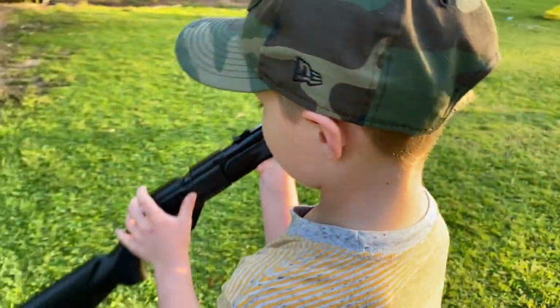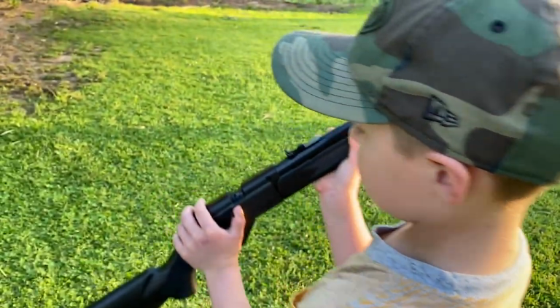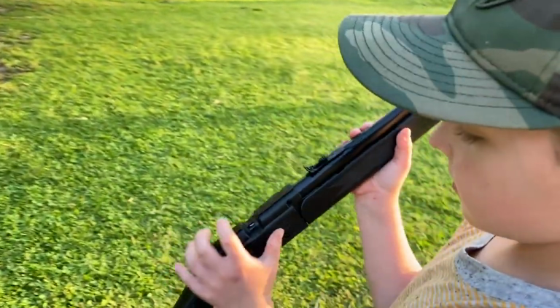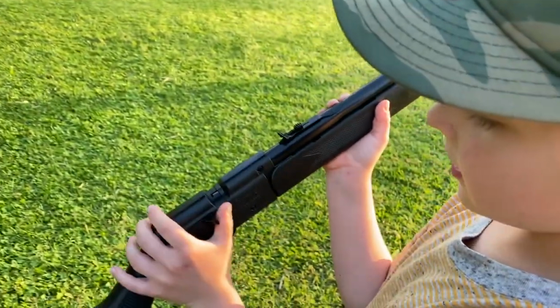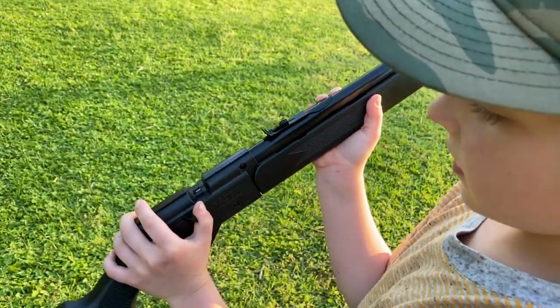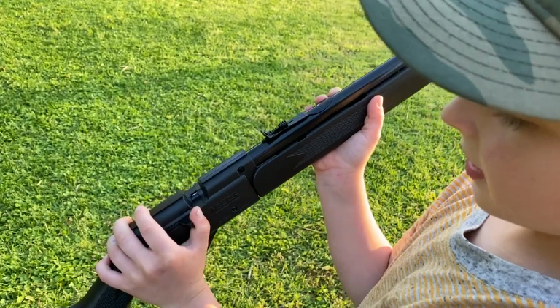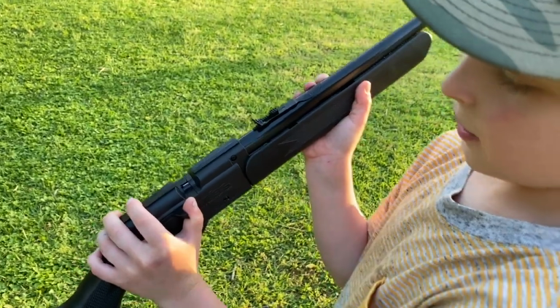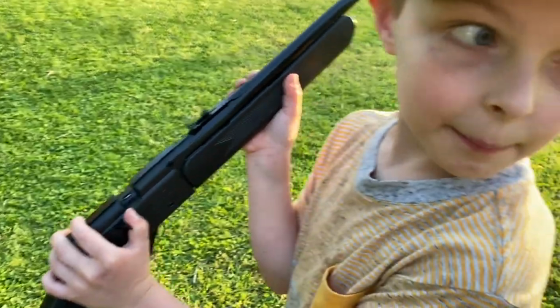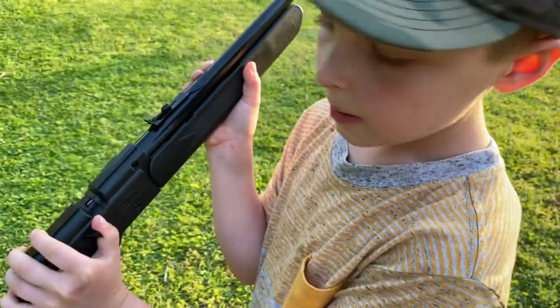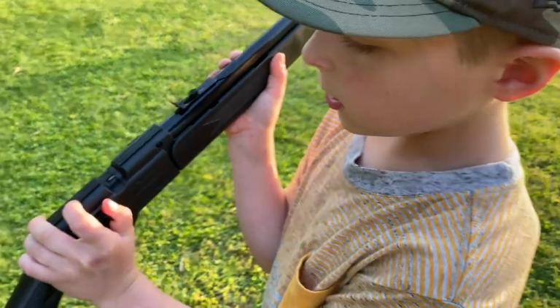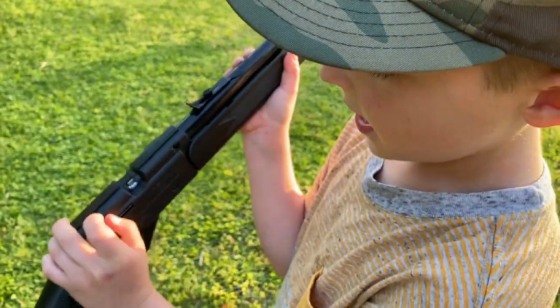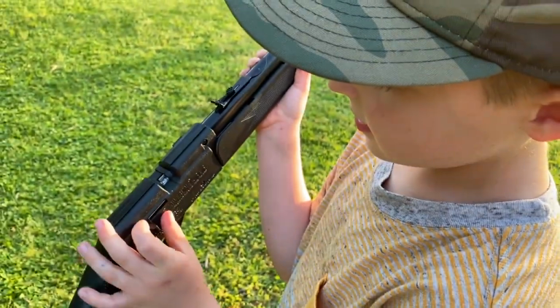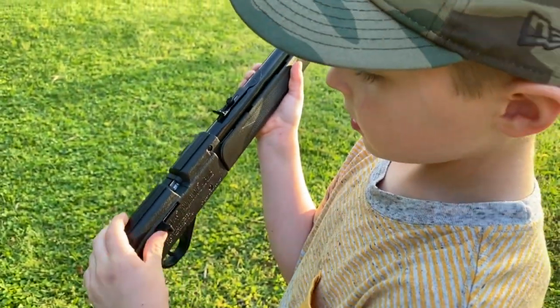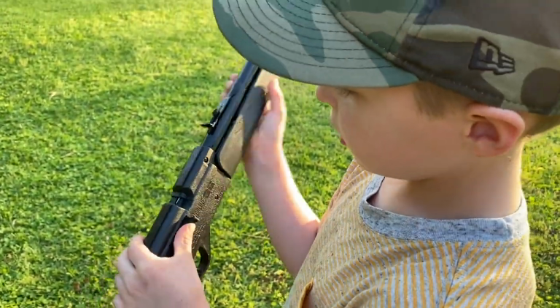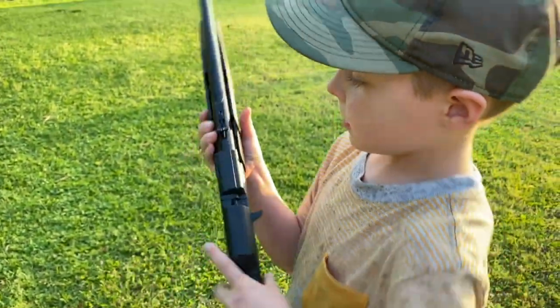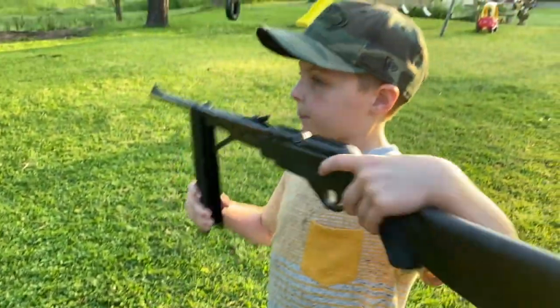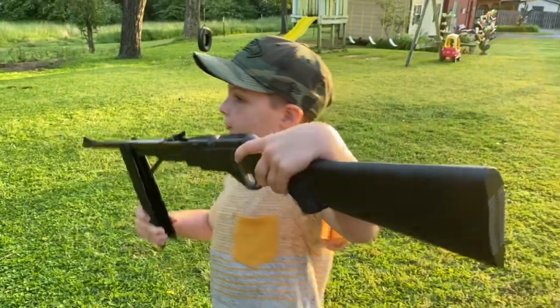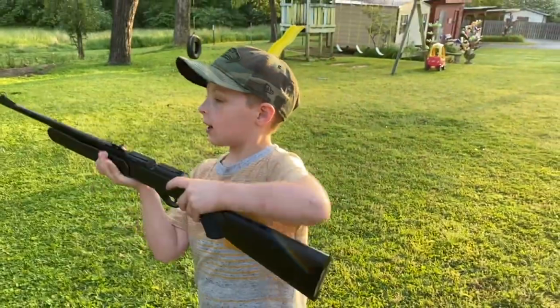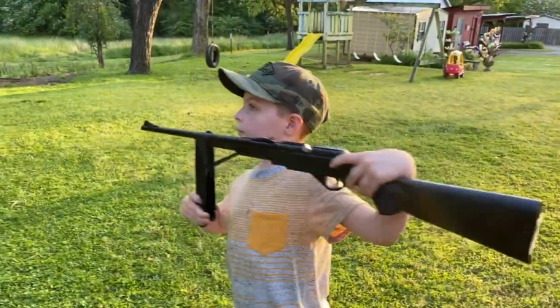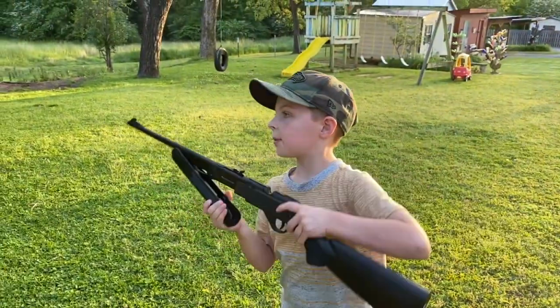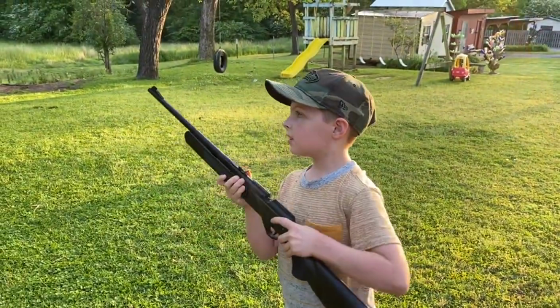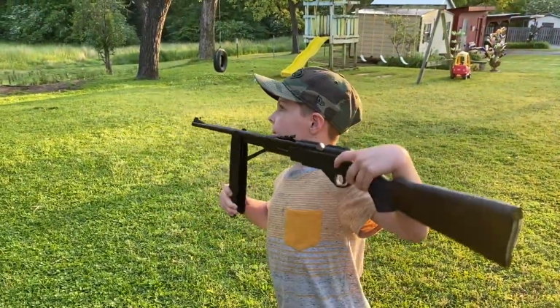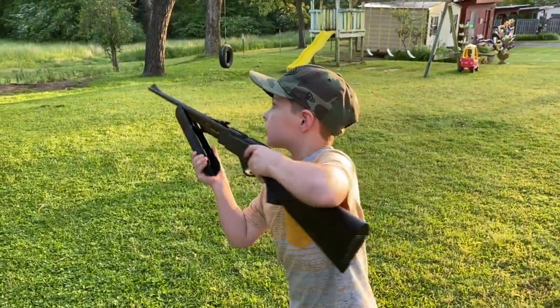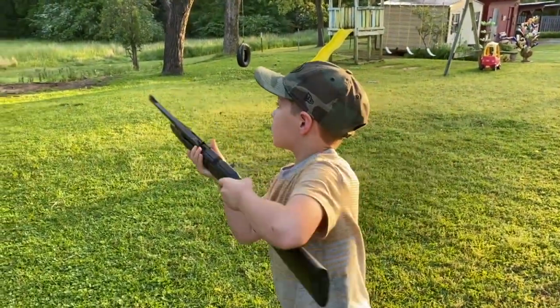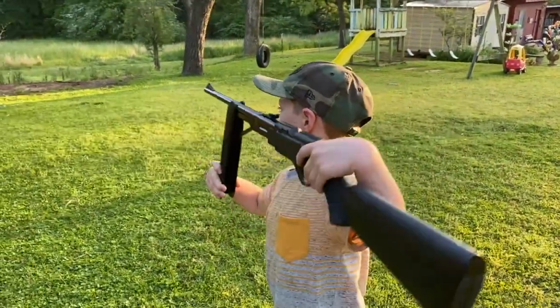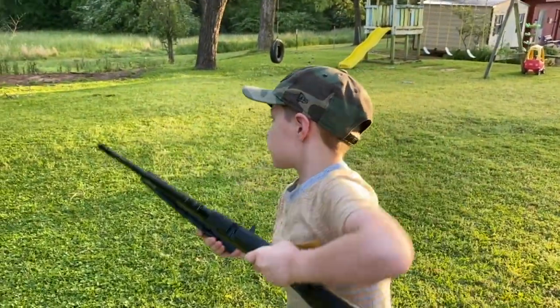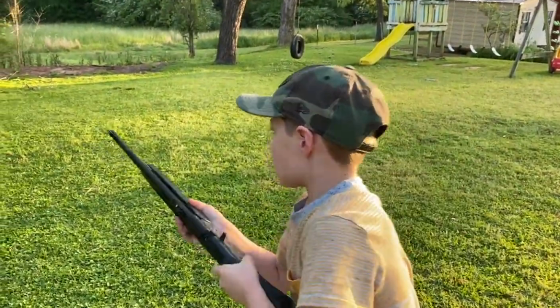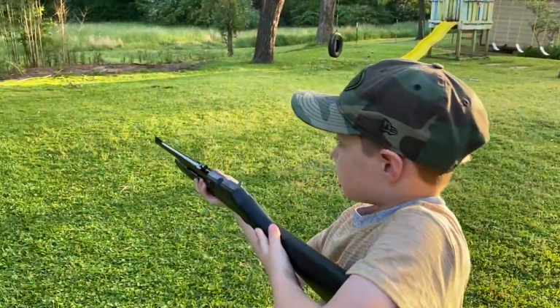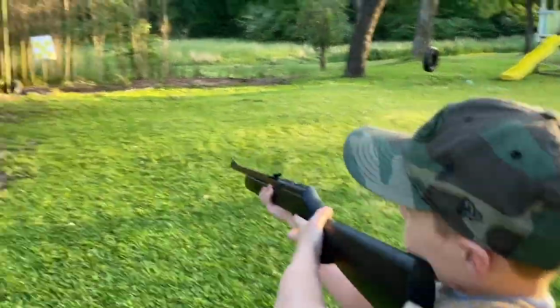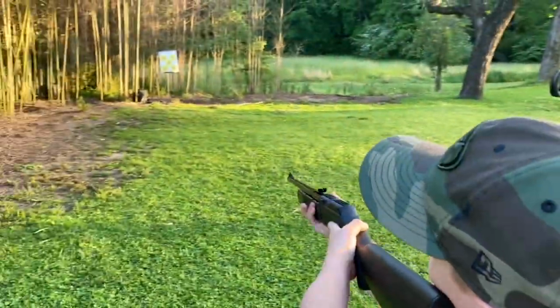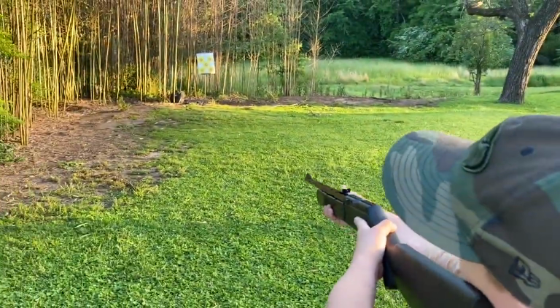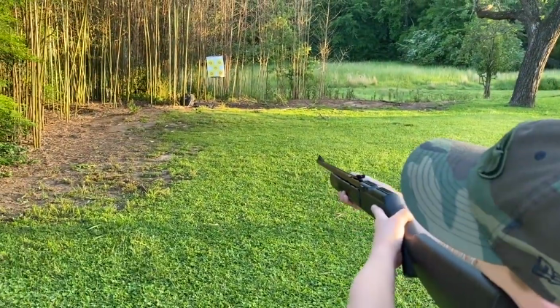So this is how you load it up. Pull it back, close it, pump it four times. And the more you pump it, the more it goes faster and the more damage. So we're pretty far back.